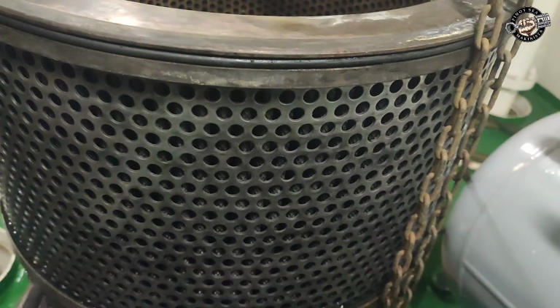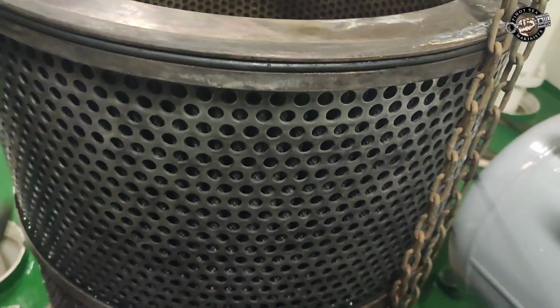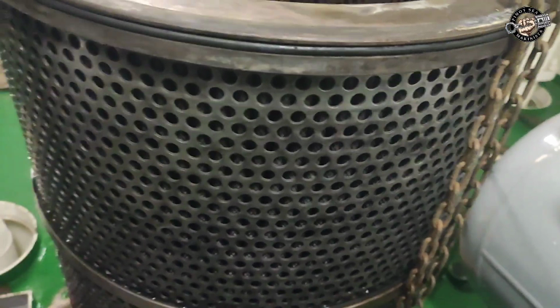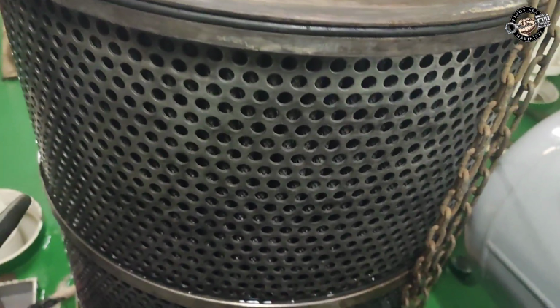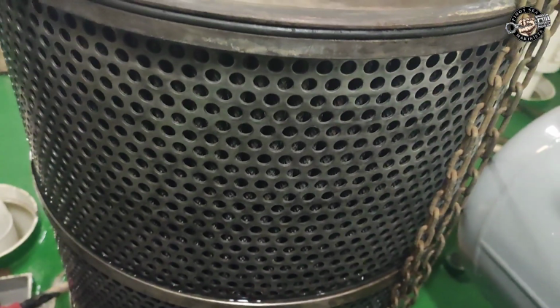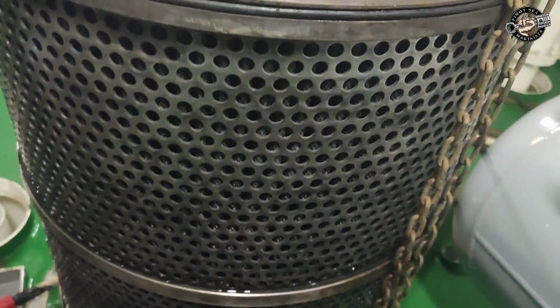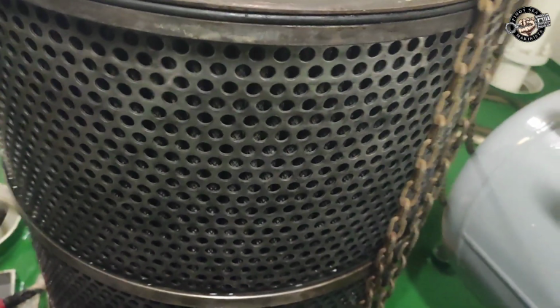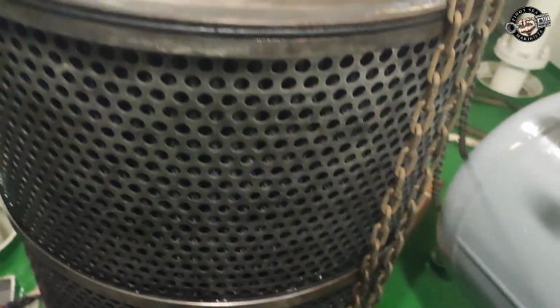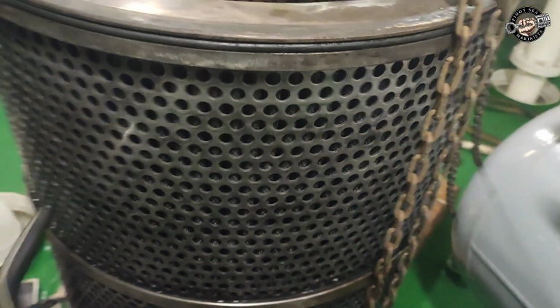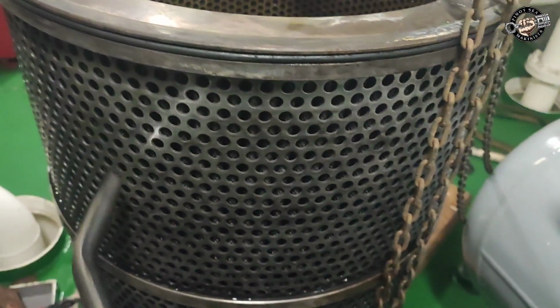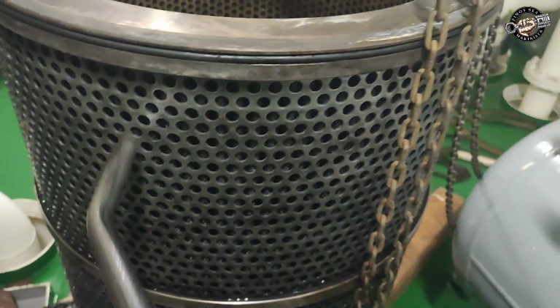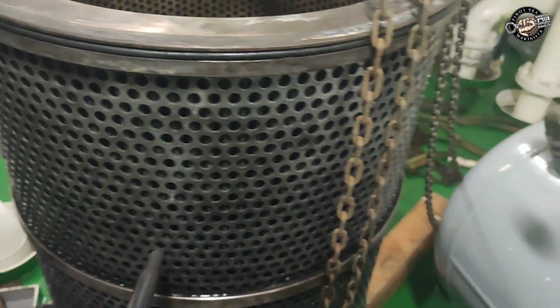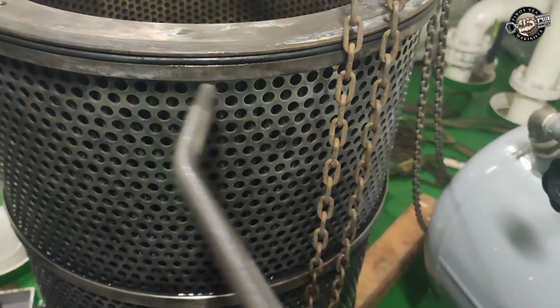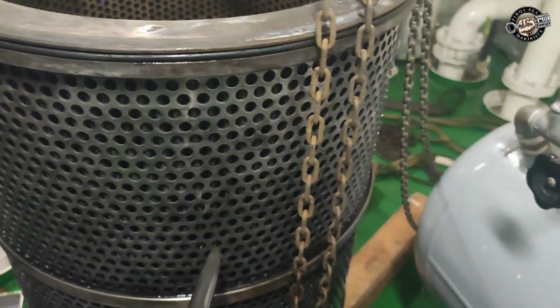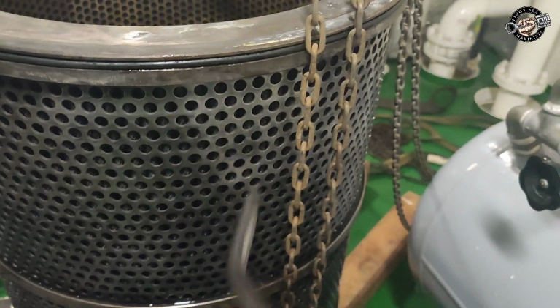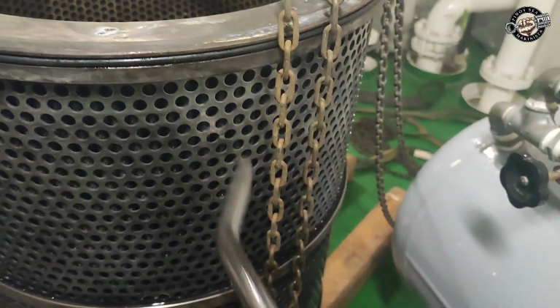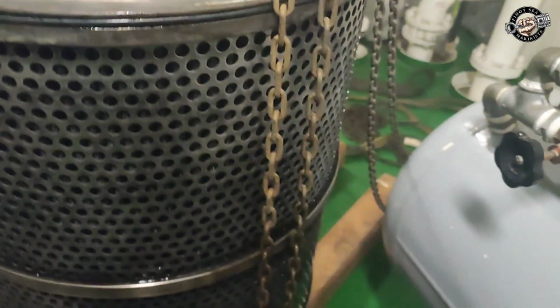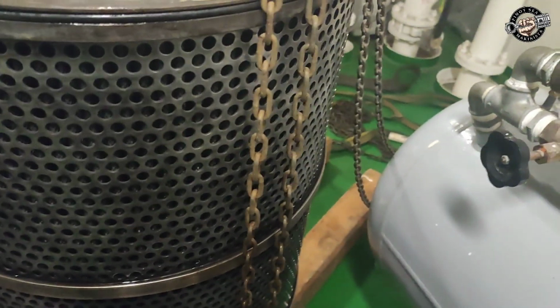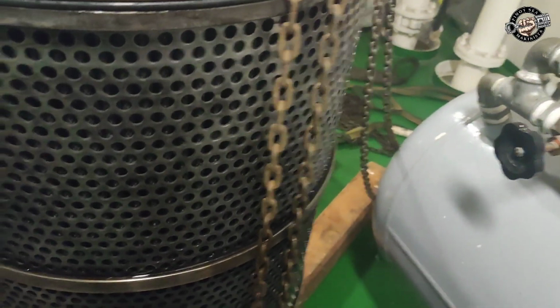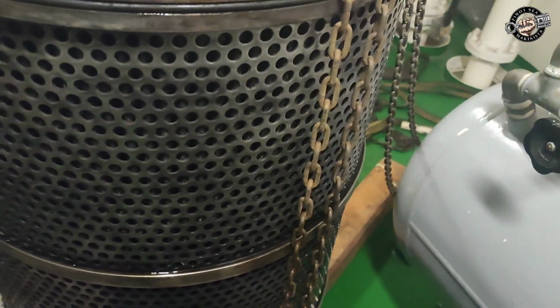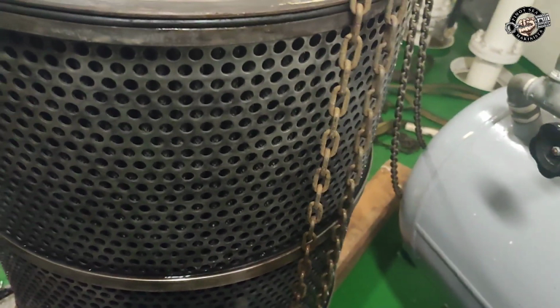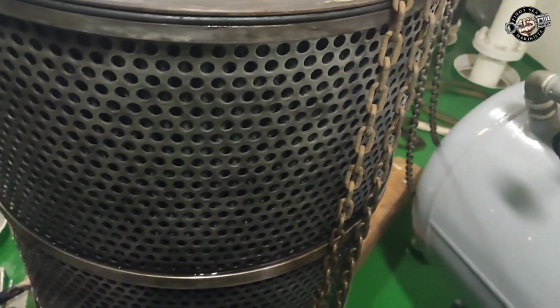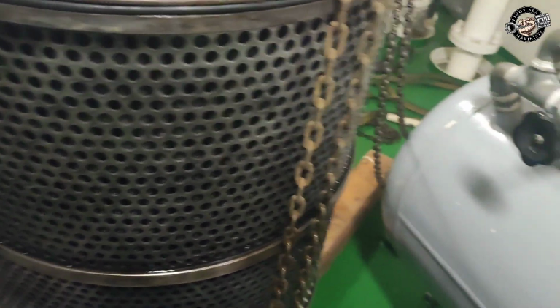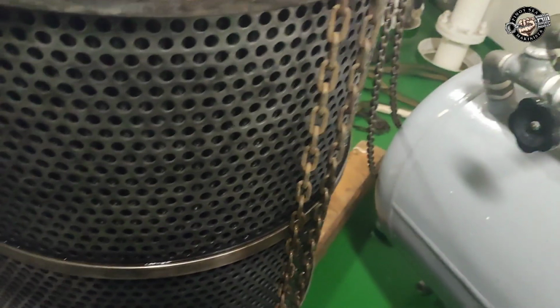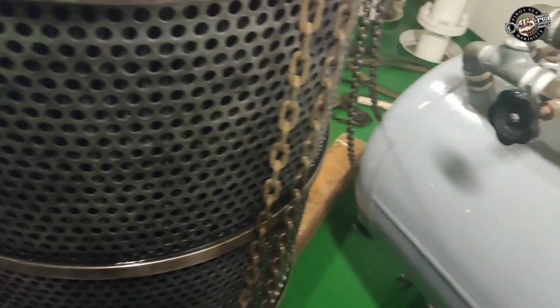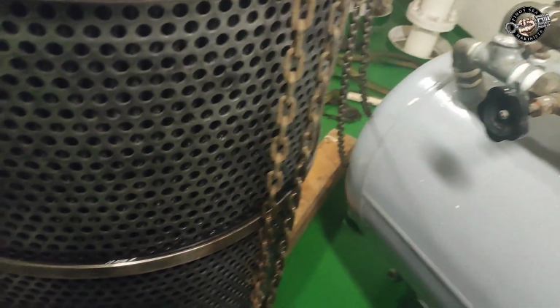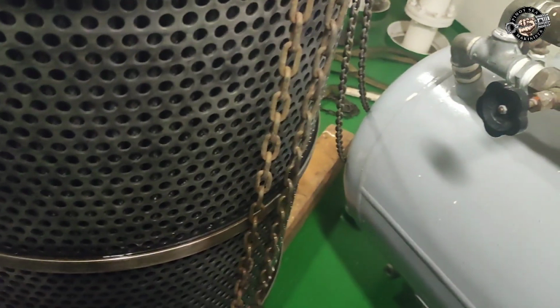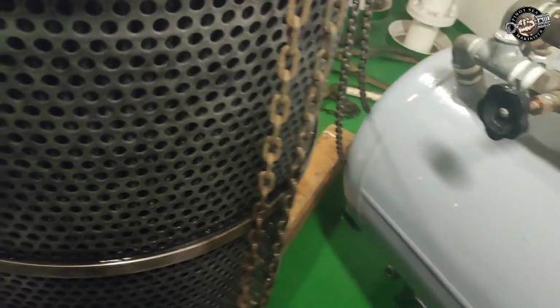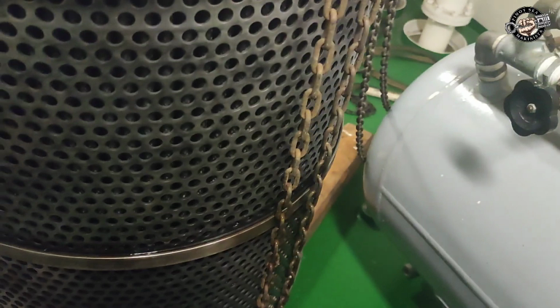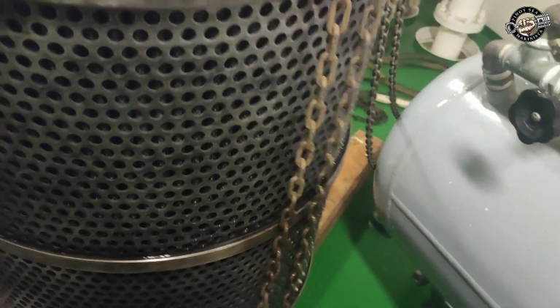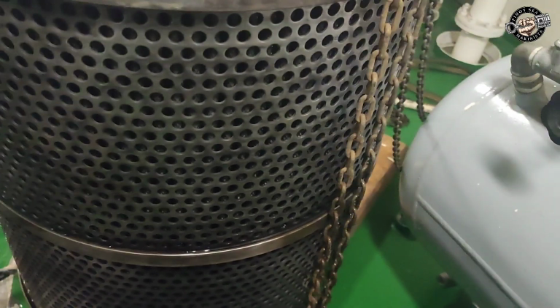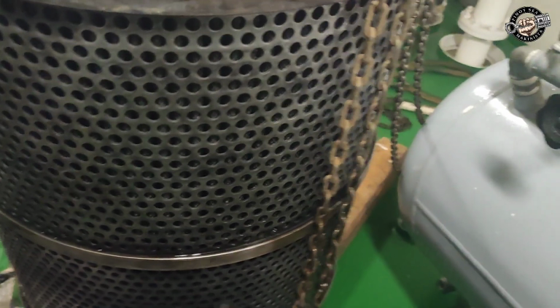After soaking for several hours, spray the filter element with water from the outside and blow through the filter element with compressed air. Inspect the filter element from the outside and inside with a magnifier or light, checking that light passes through from inside to outside to make sure that it is clean.